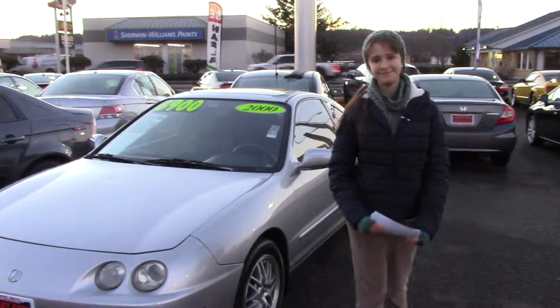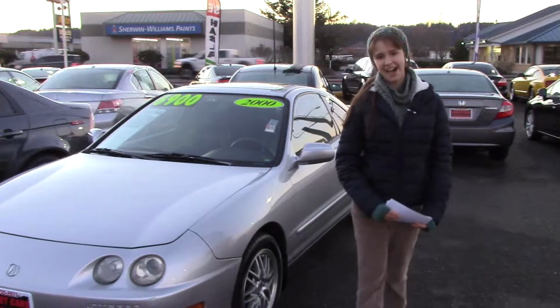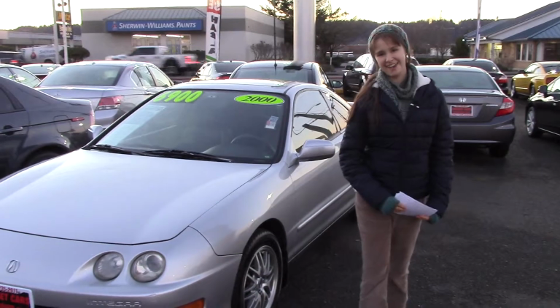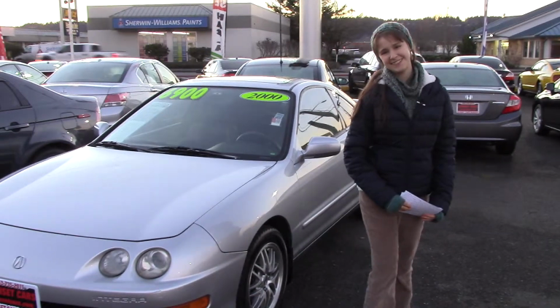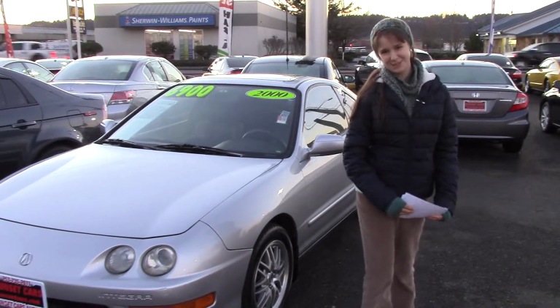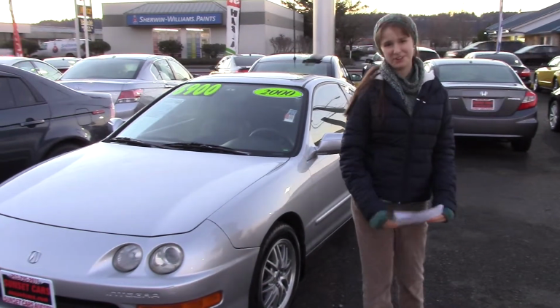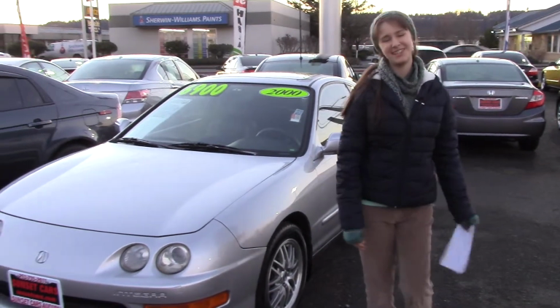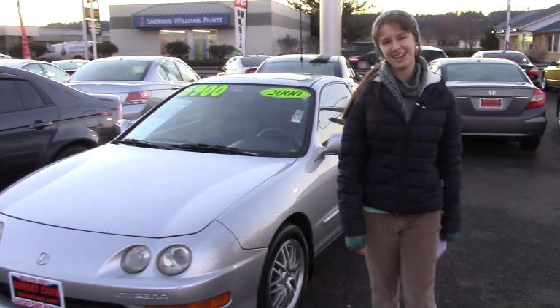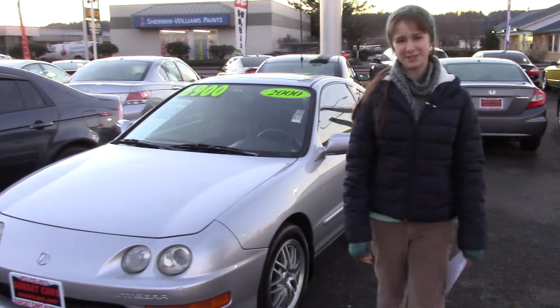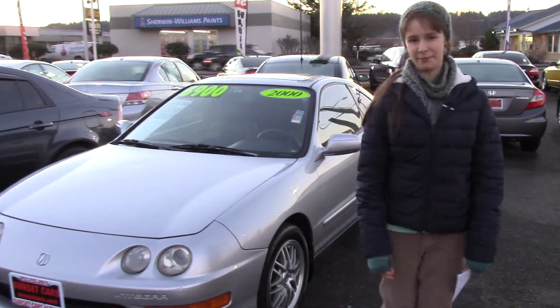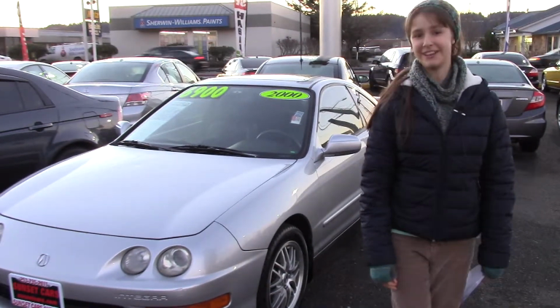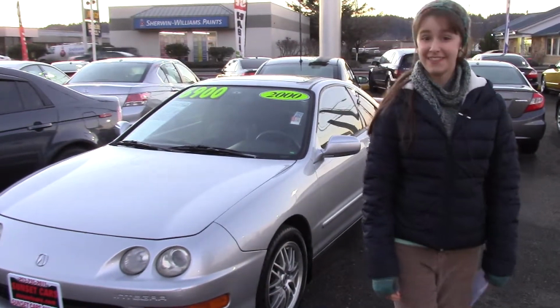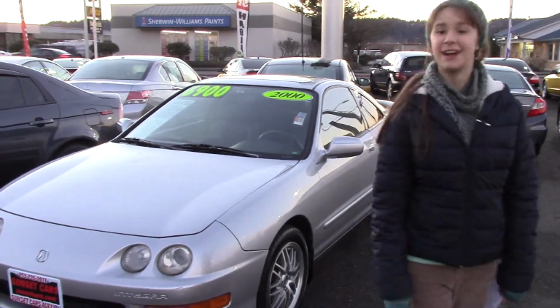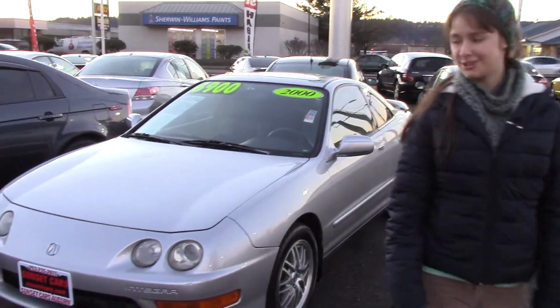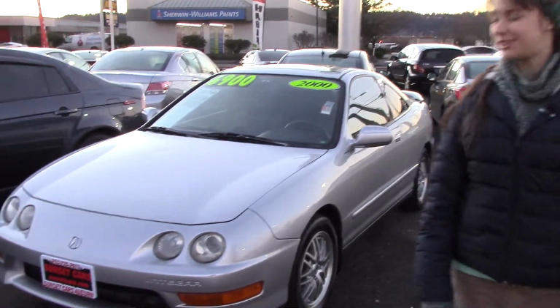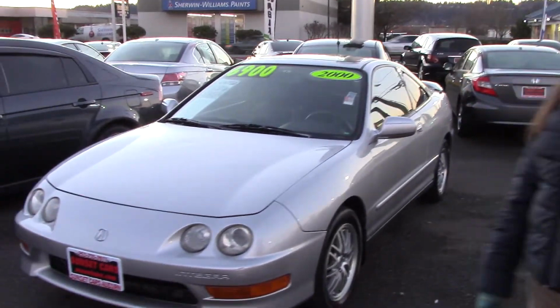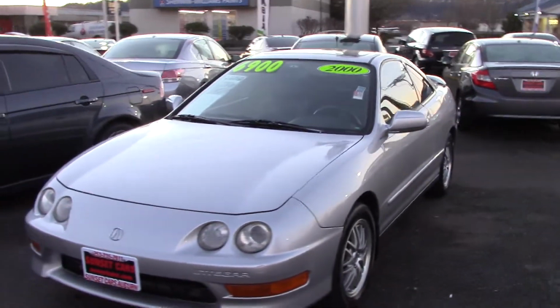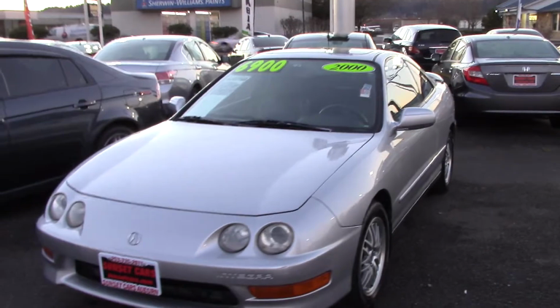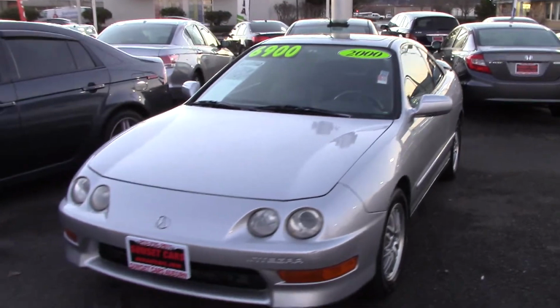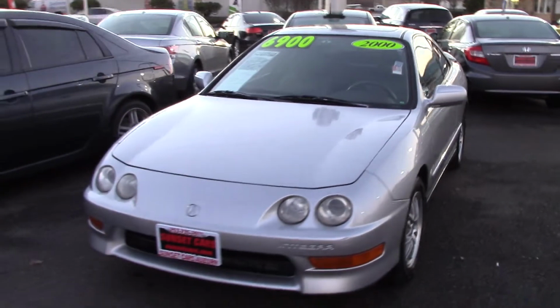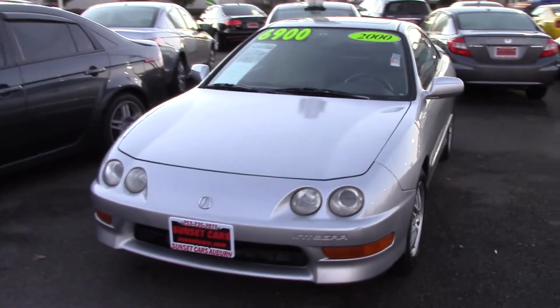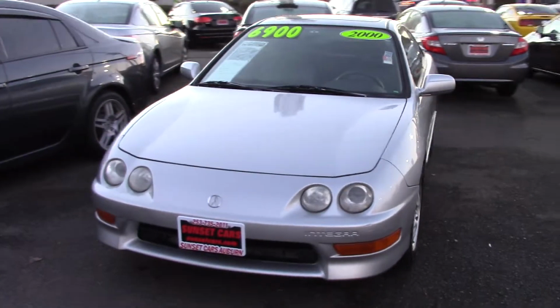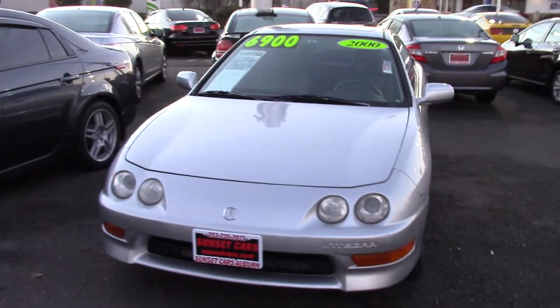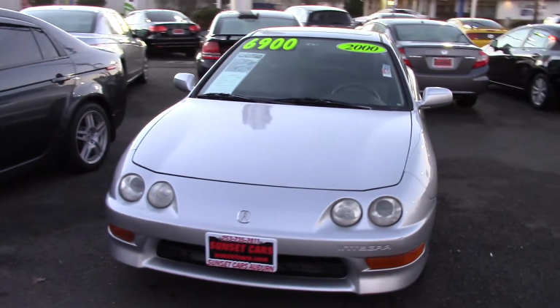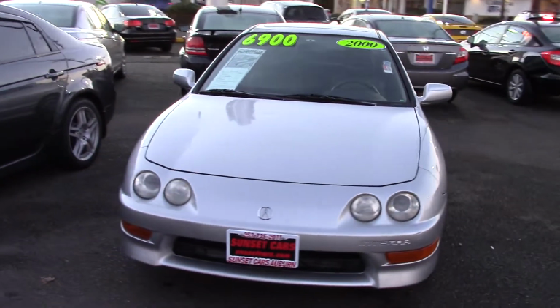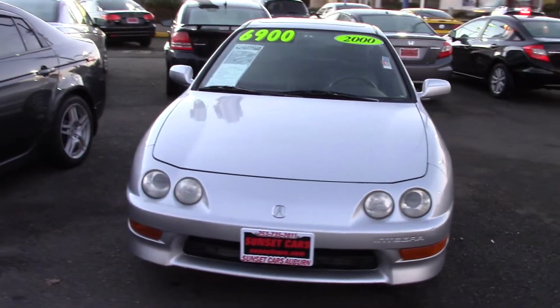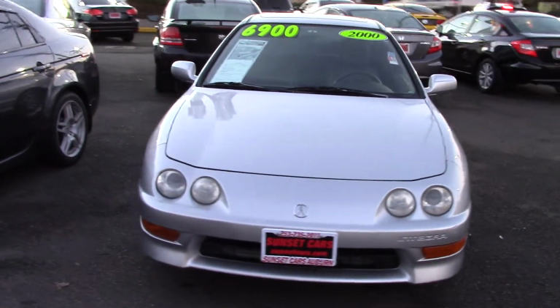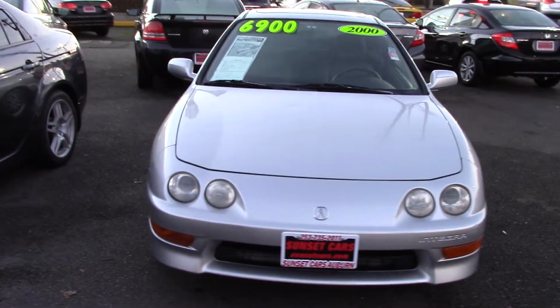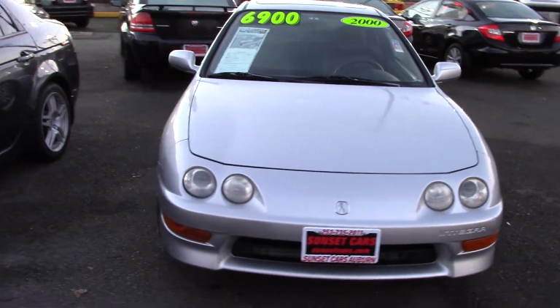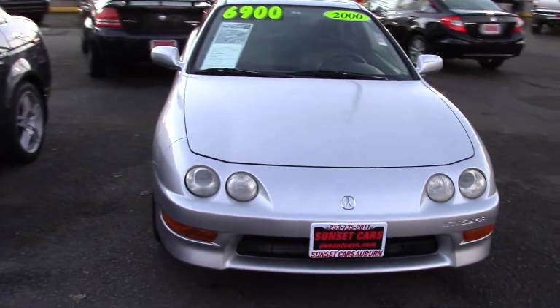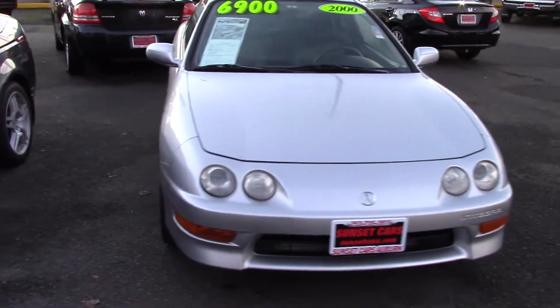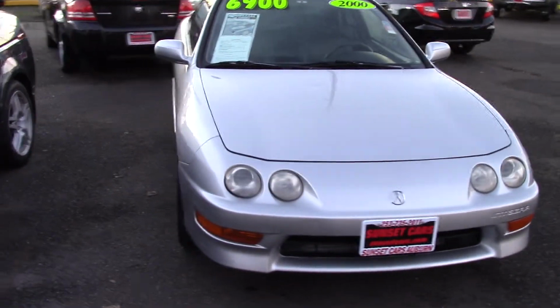Hi, this is Jordan with Sunset Cars of Auburn, and this is our 2000 Acura Integra GS, stock number 95900.